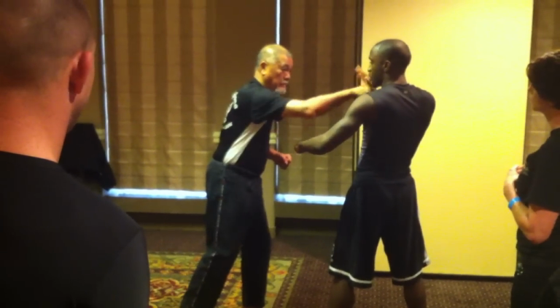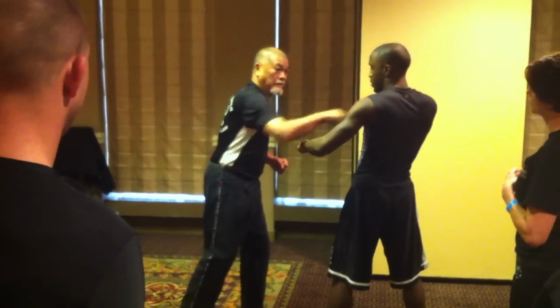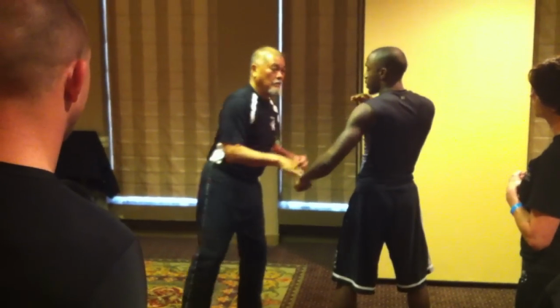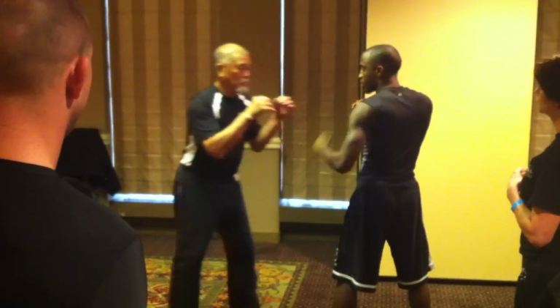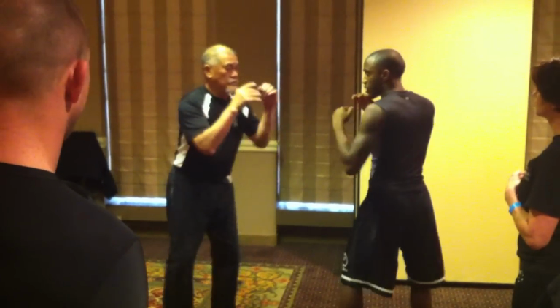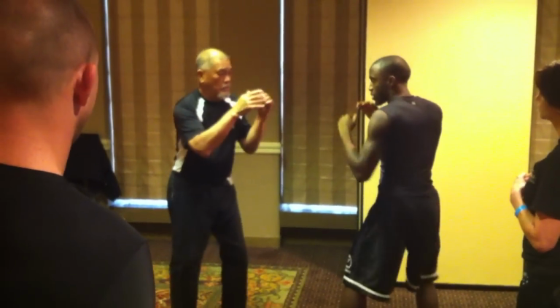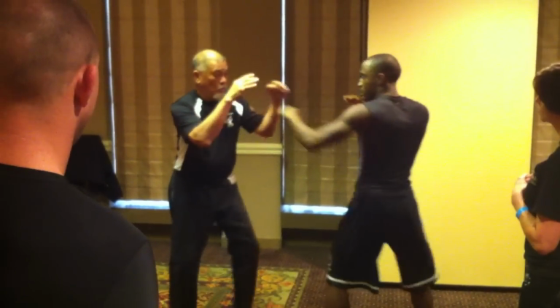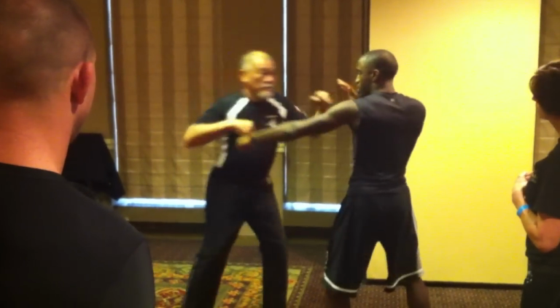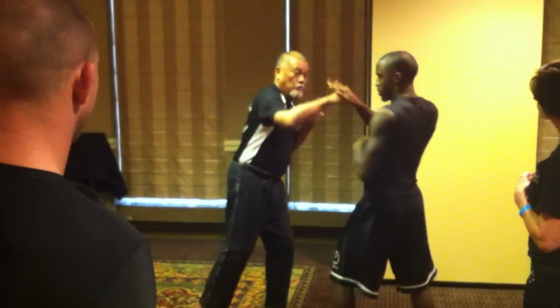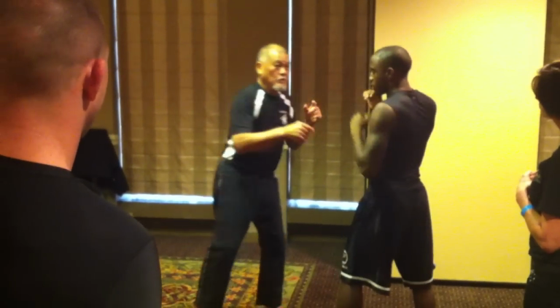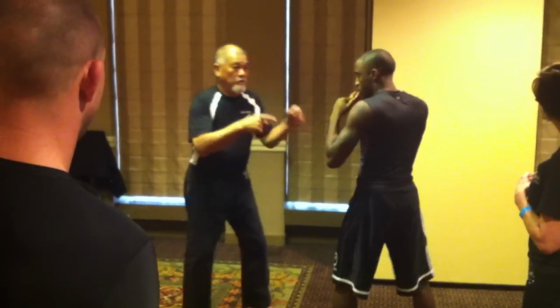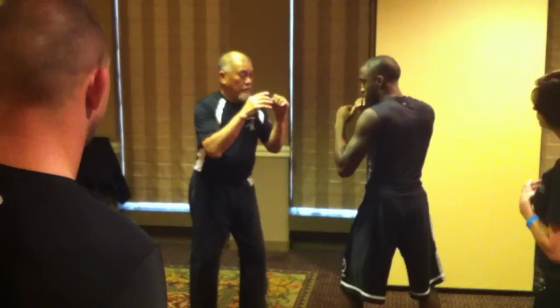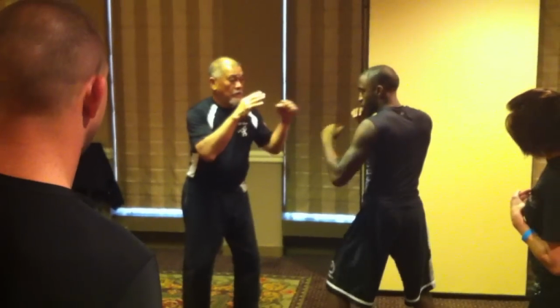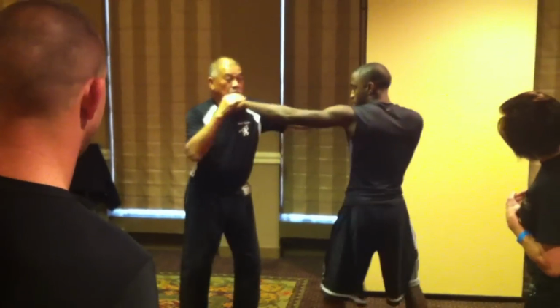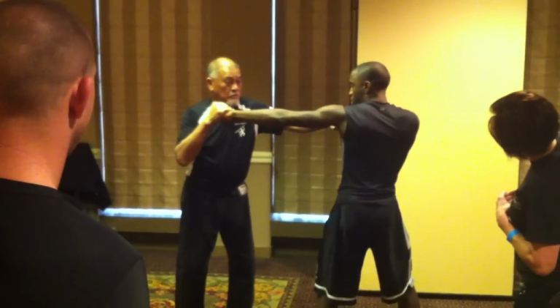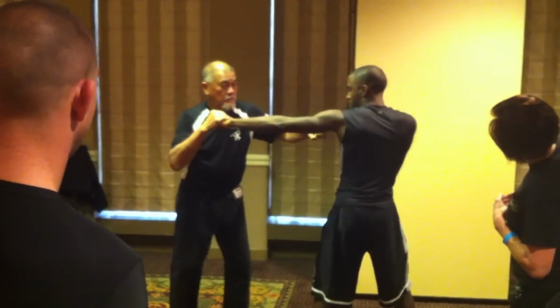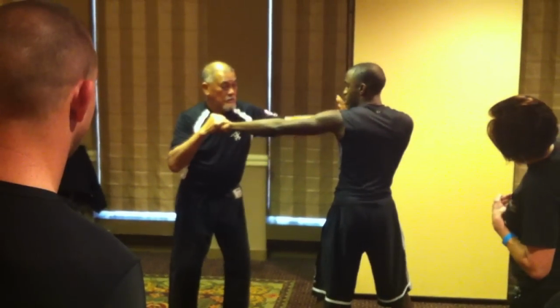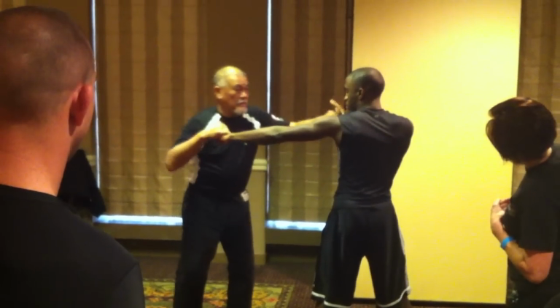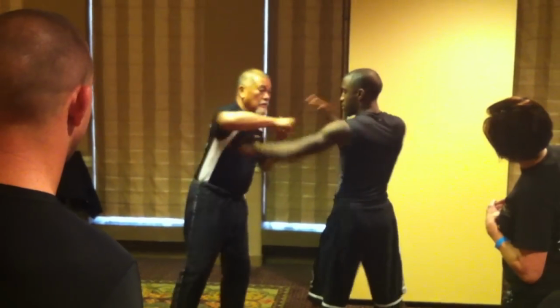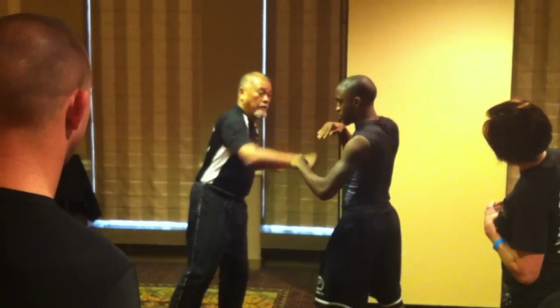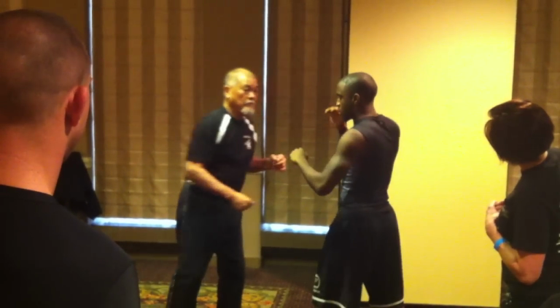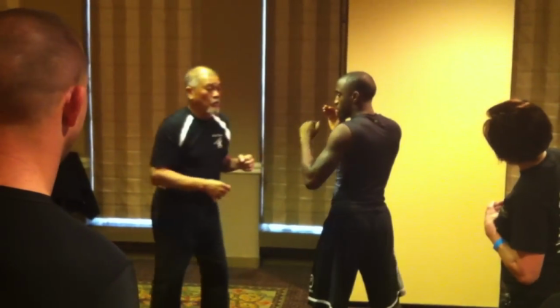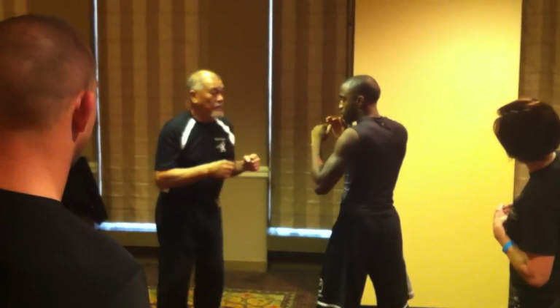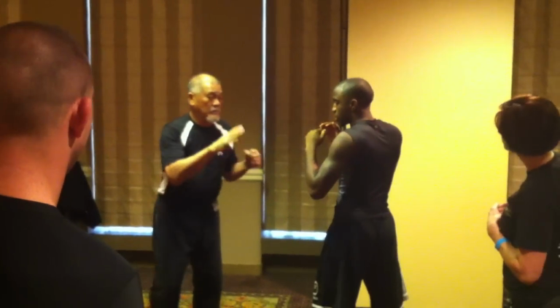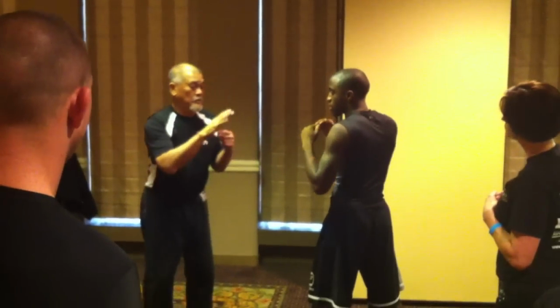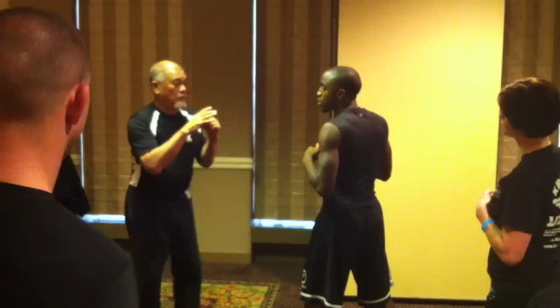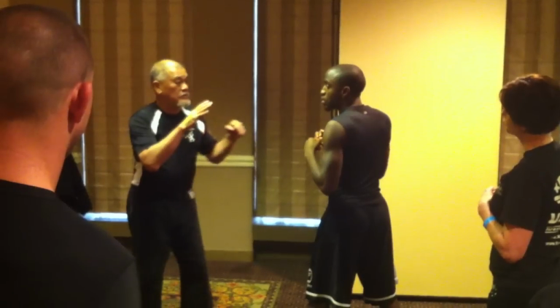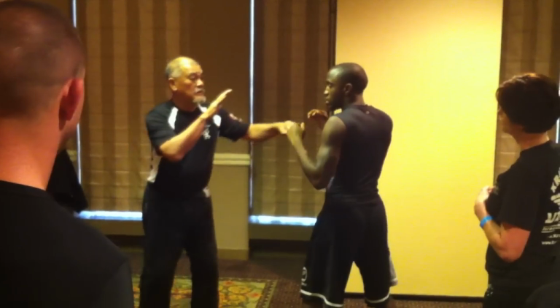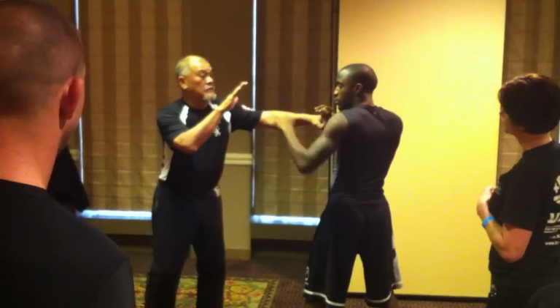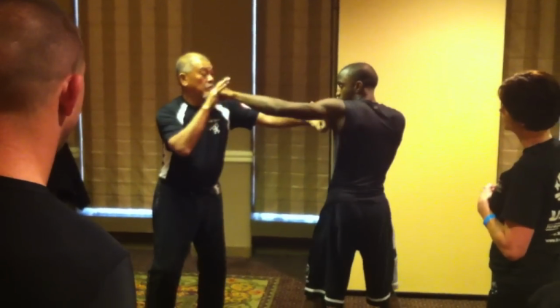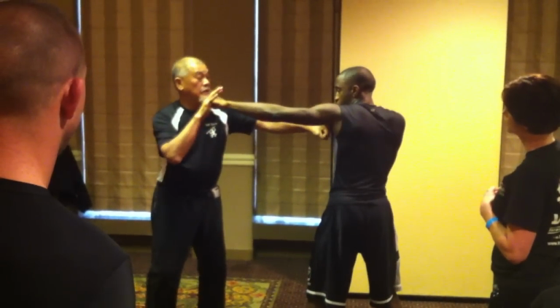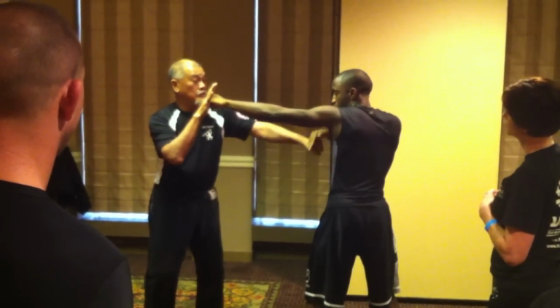Yes, like that. So I'm going to do like this now. When he jabs — simultaneous. Bang. When I jab him, you're going to touch the palm, punch, carry, and then cross.